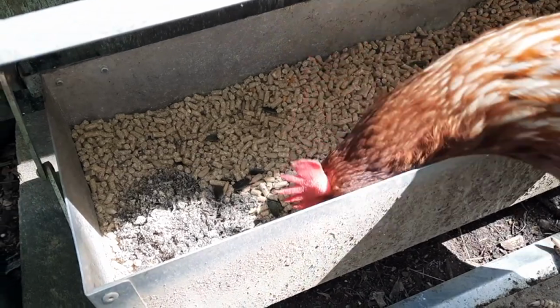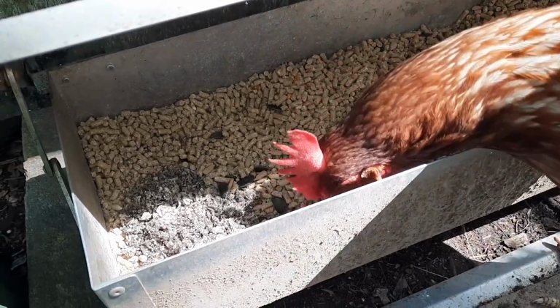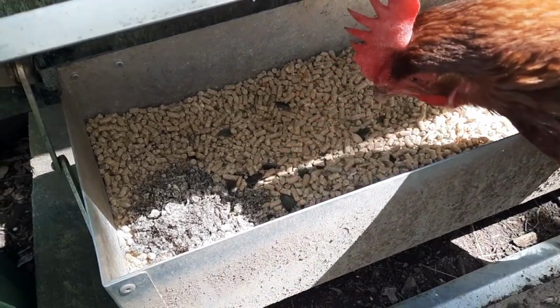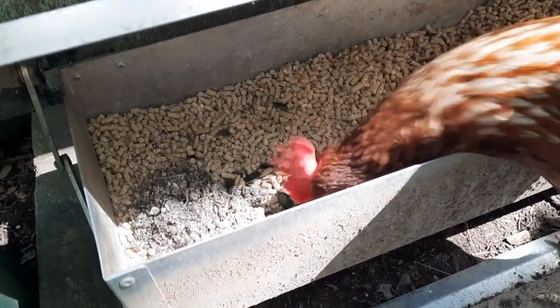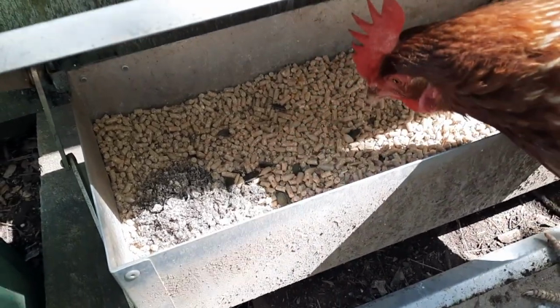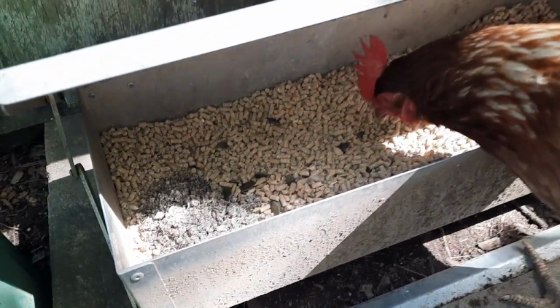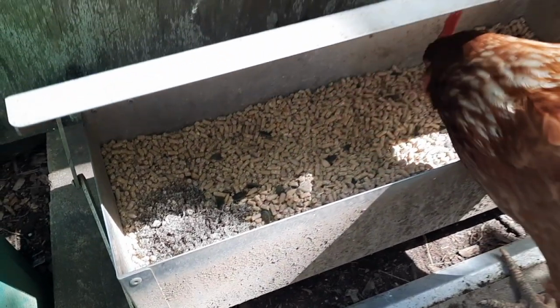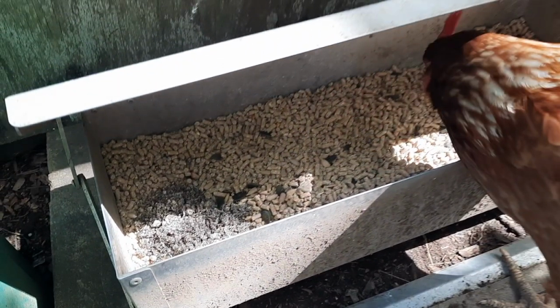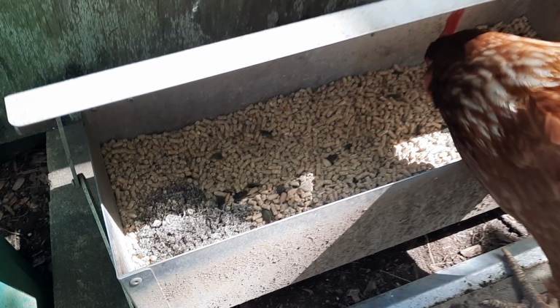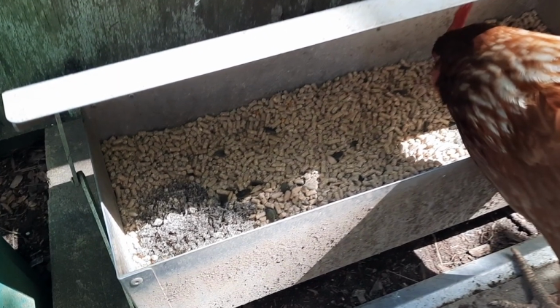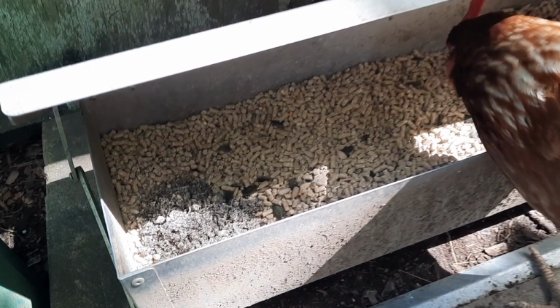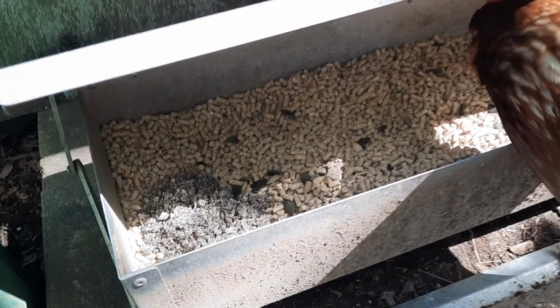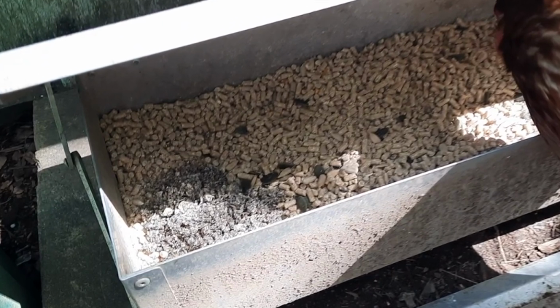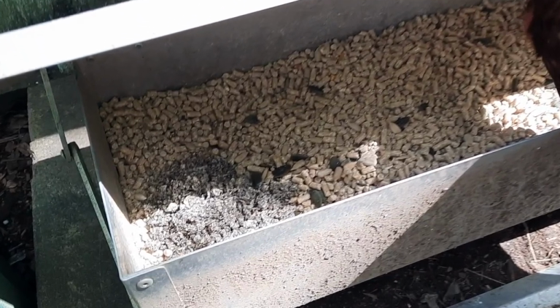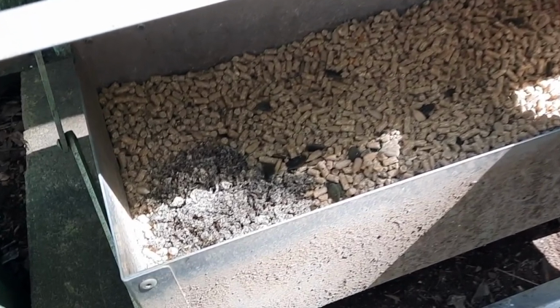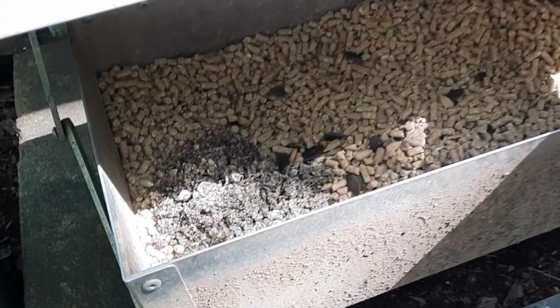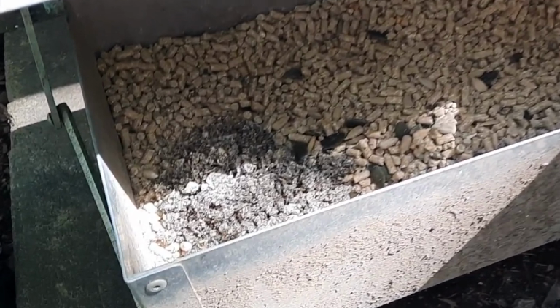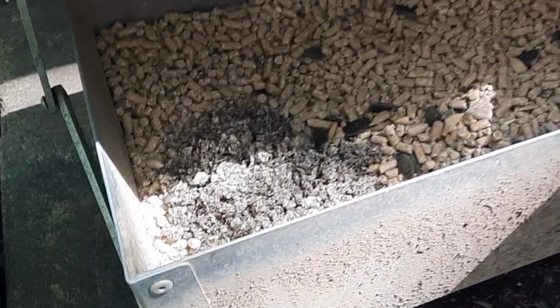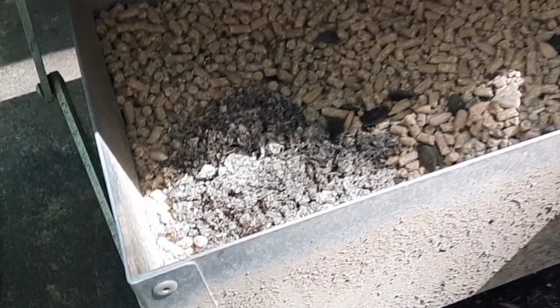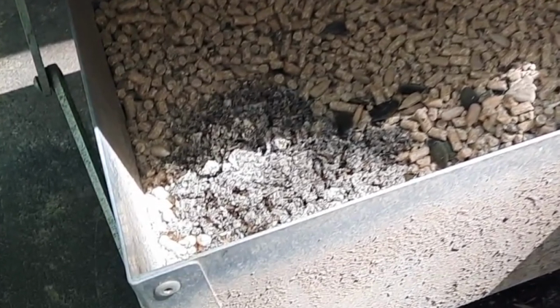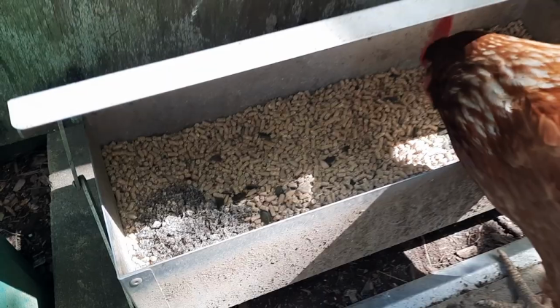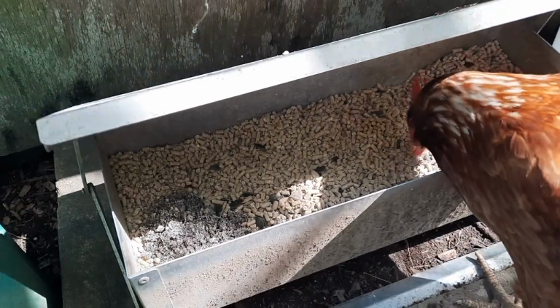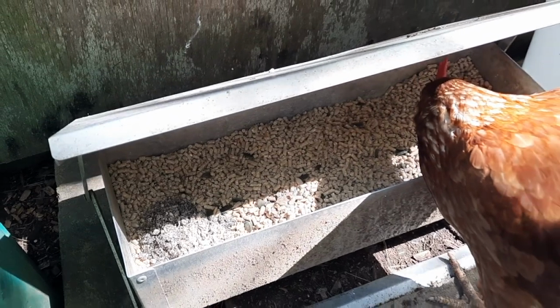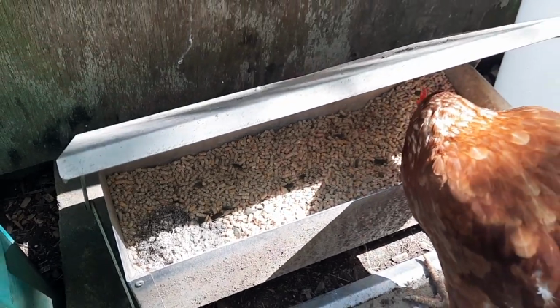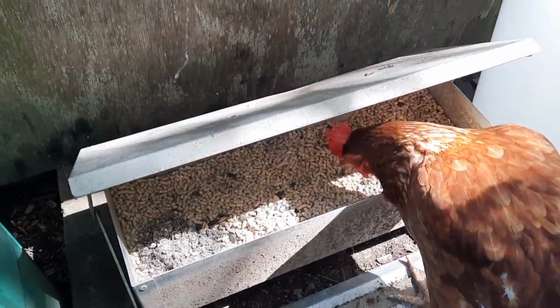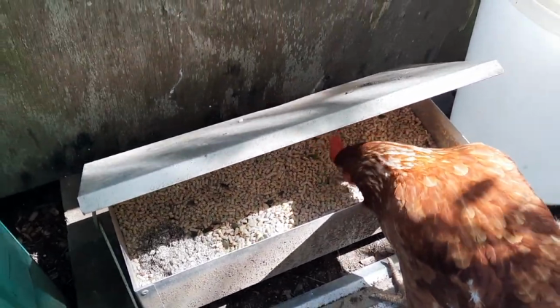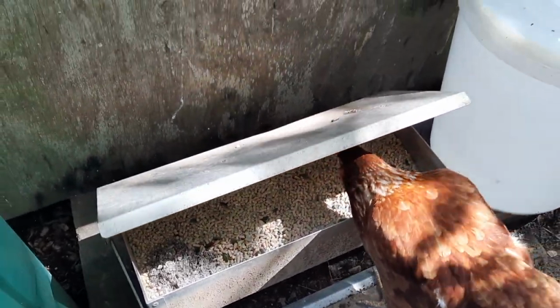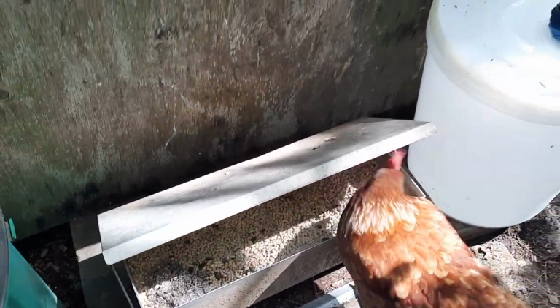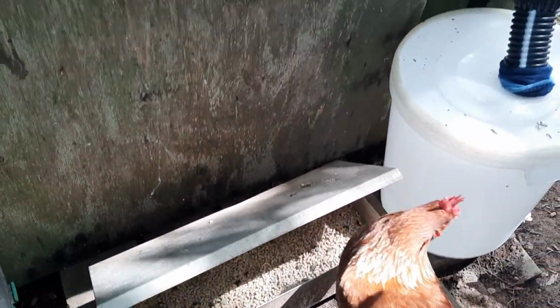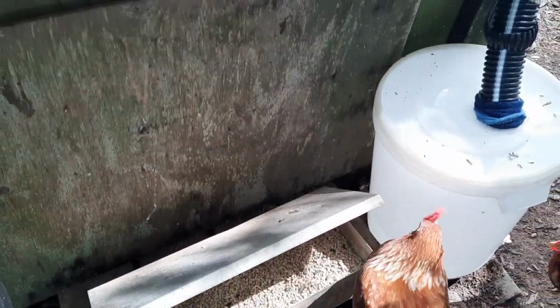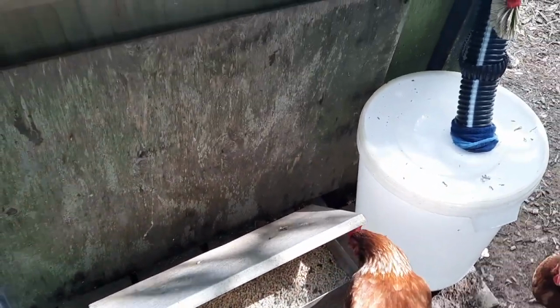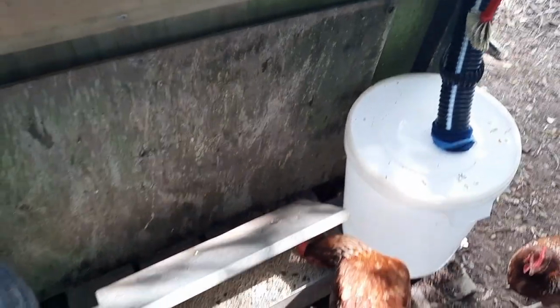These weight-triggered feeders don't always work perfectly because wild birds are smart, but it does help. You'll see we've also got extra soluble grit here in the form of oyster shell for additional calcium should they need it.